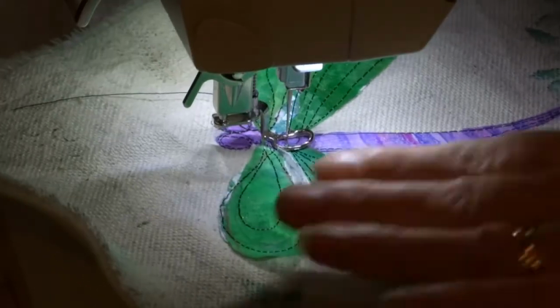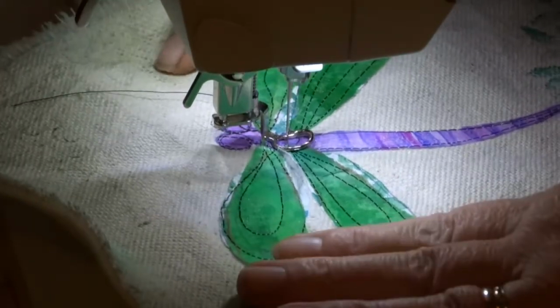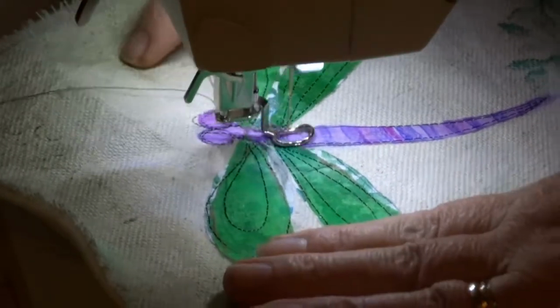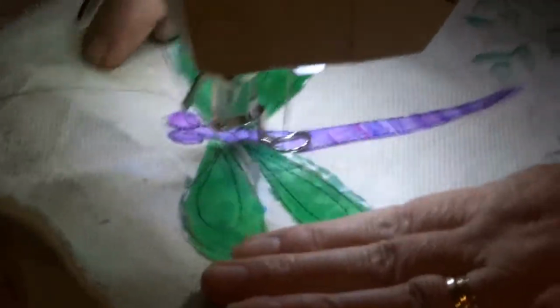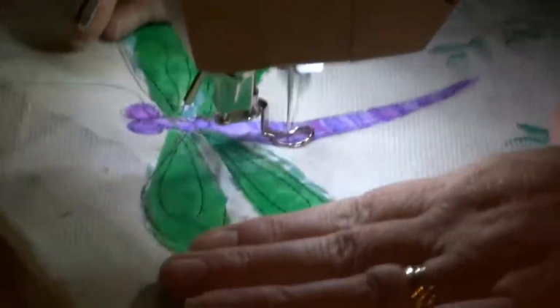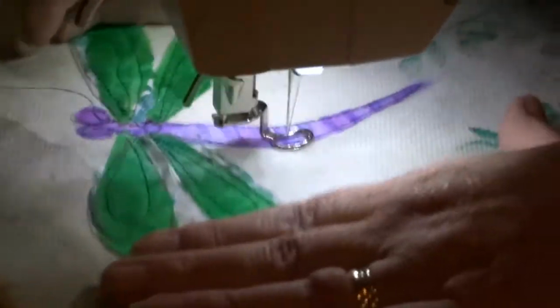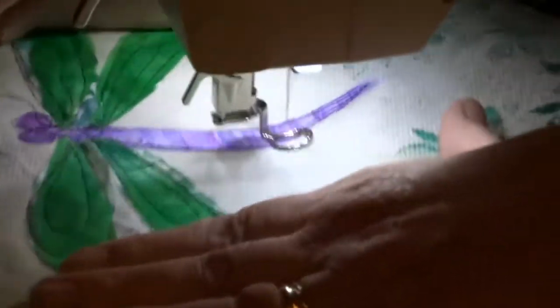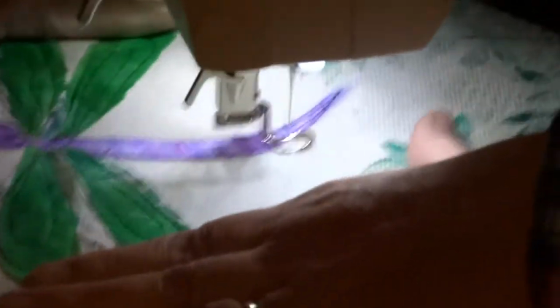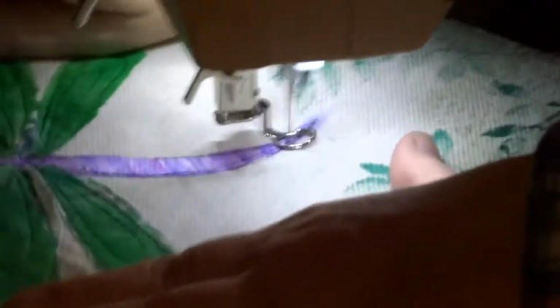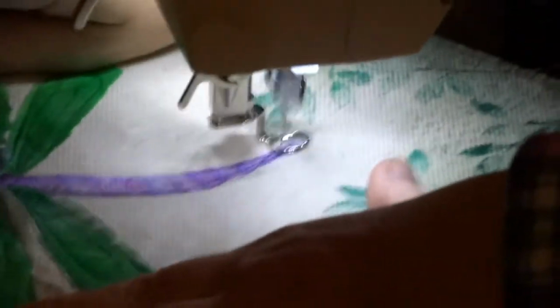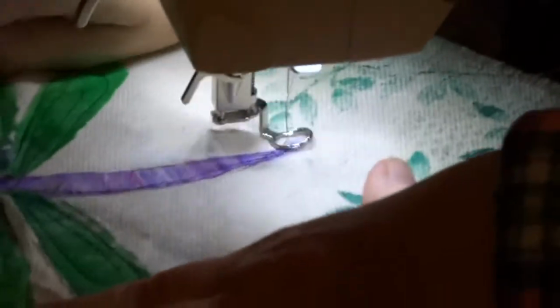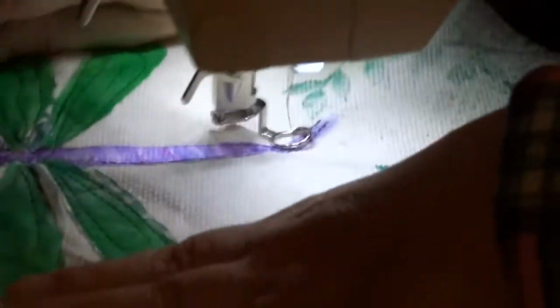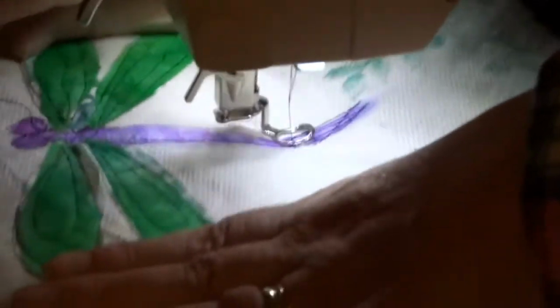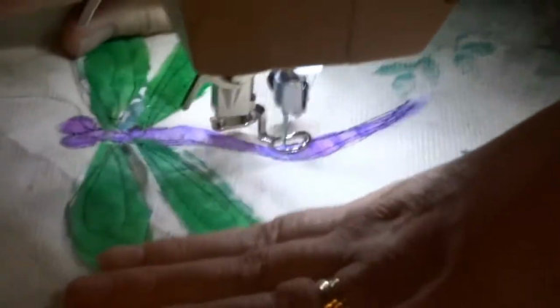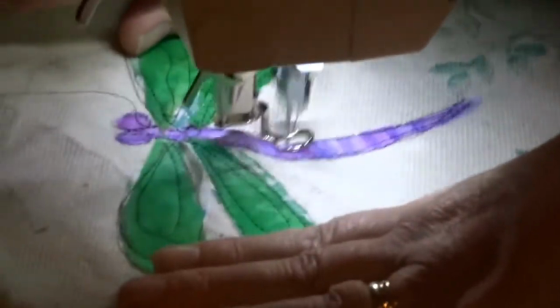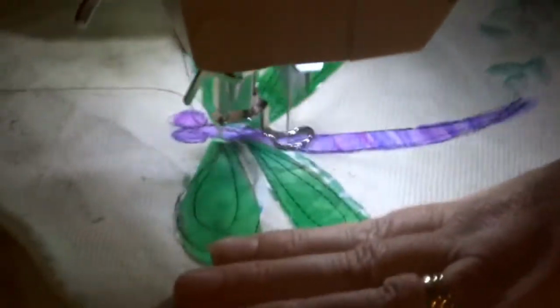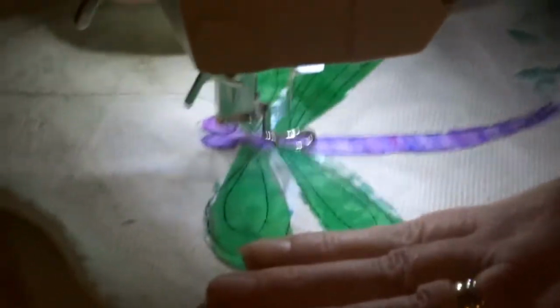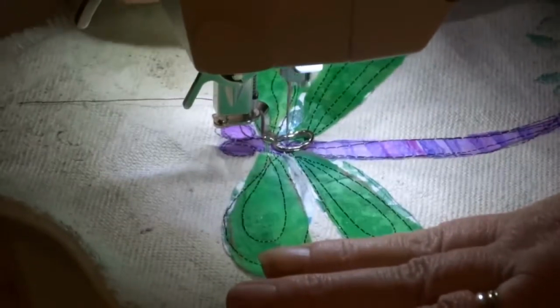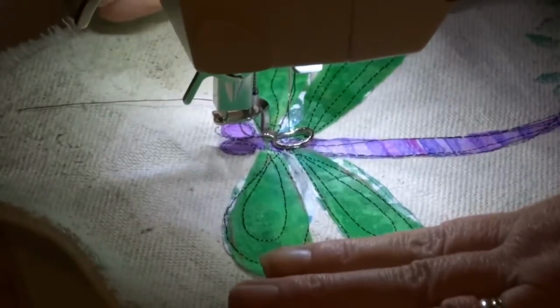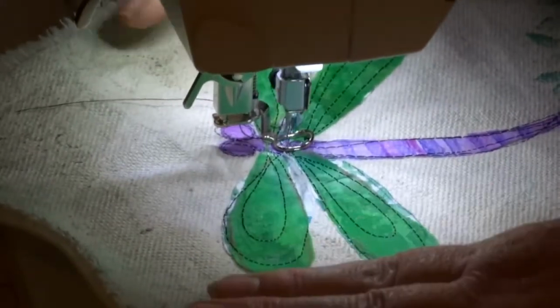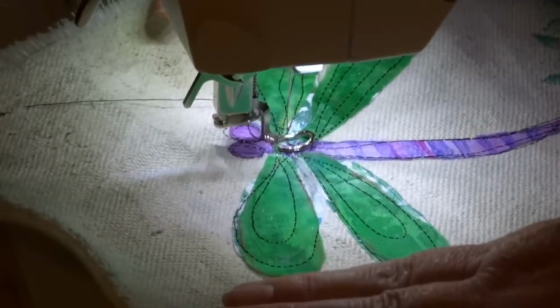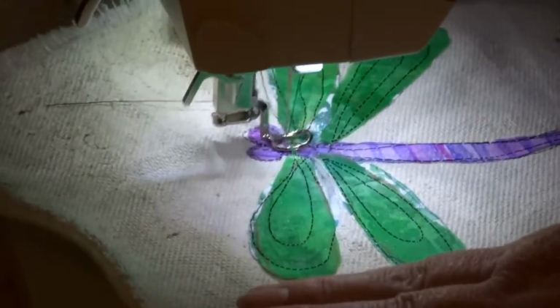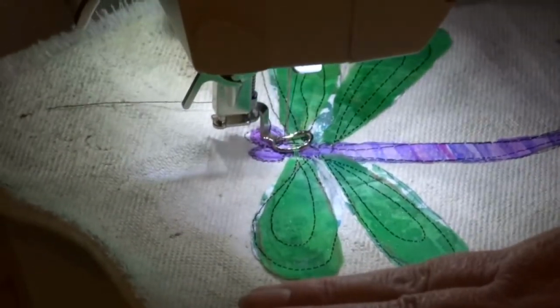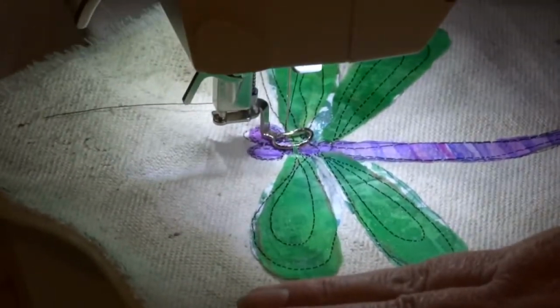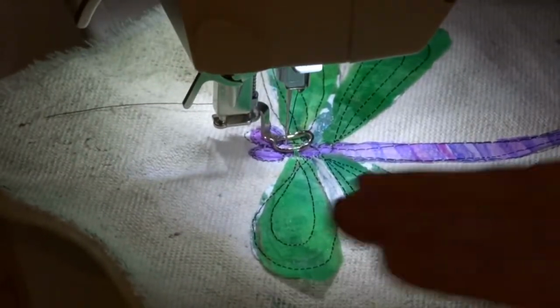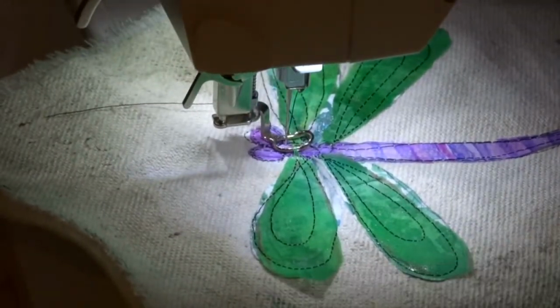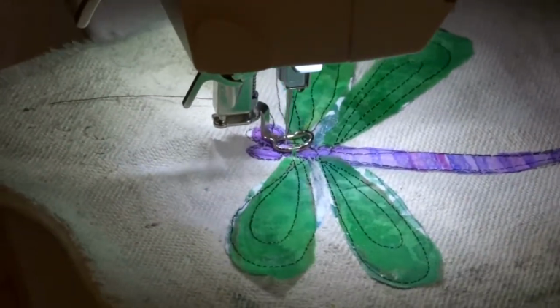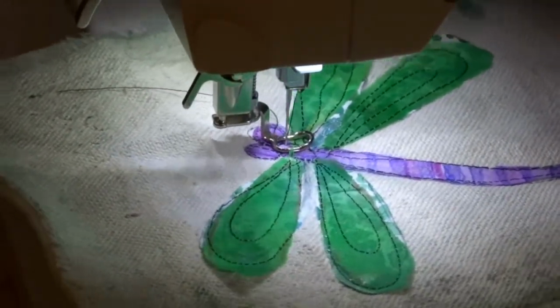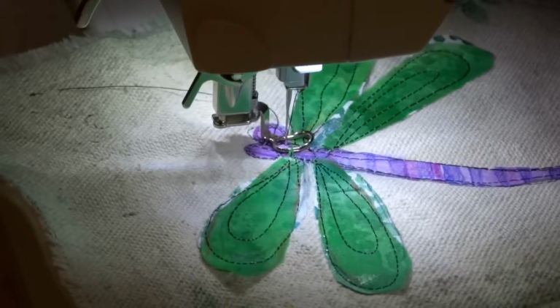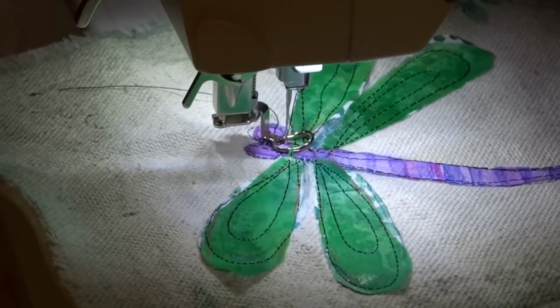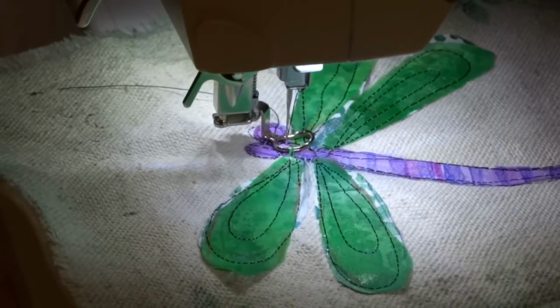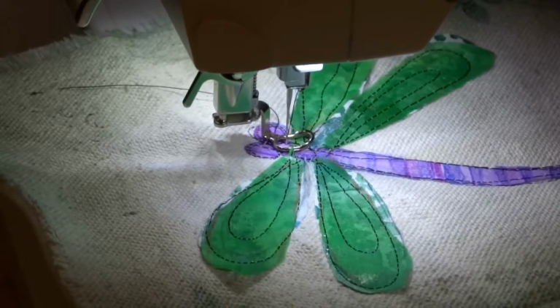I'm going to go over the body one more time; this time I'm going very quickly and I don't want to follow the lines. I like that.